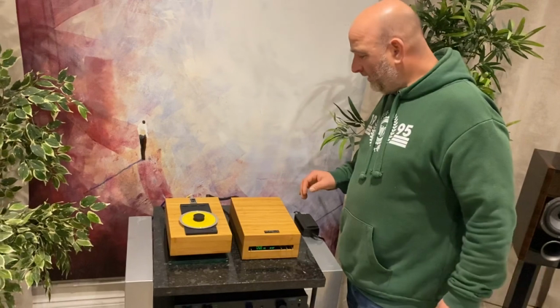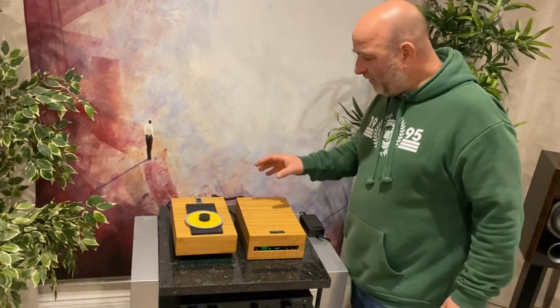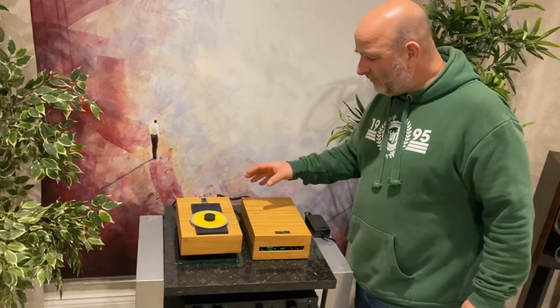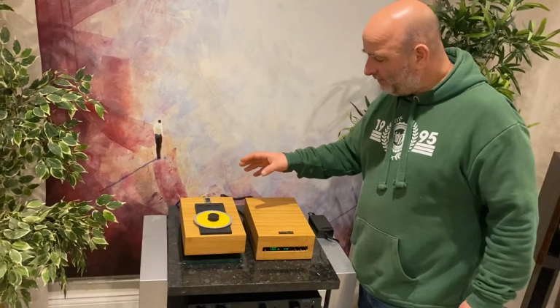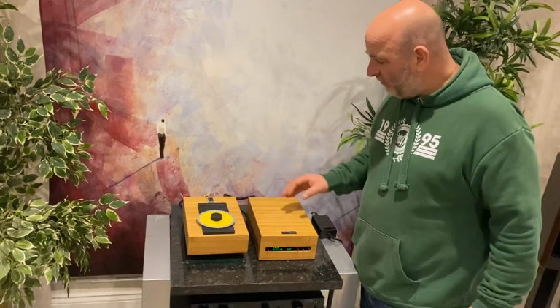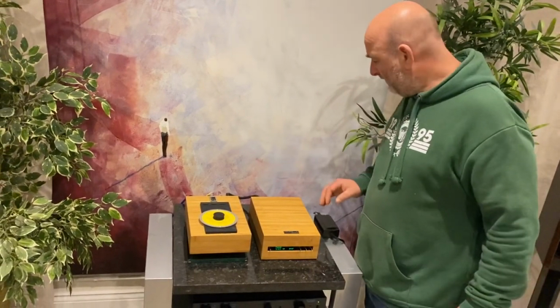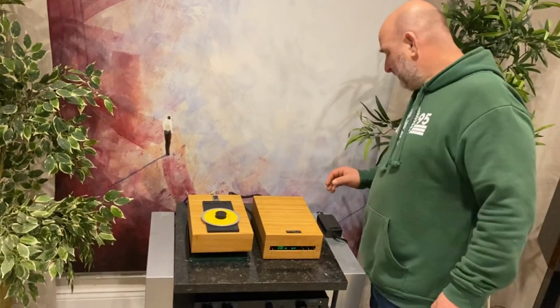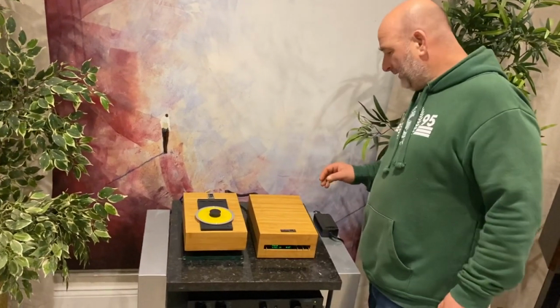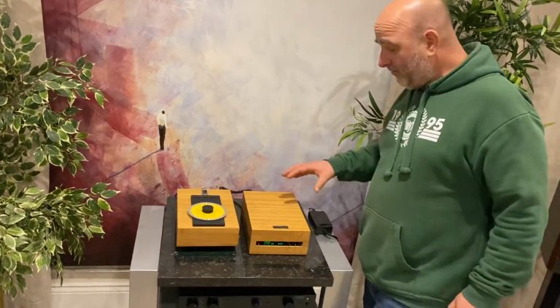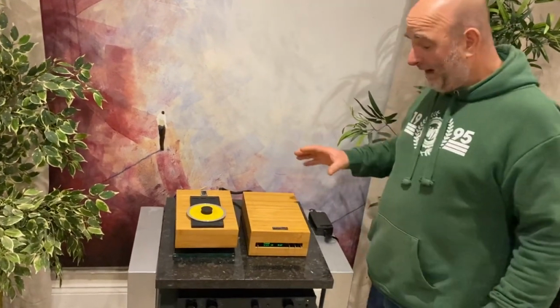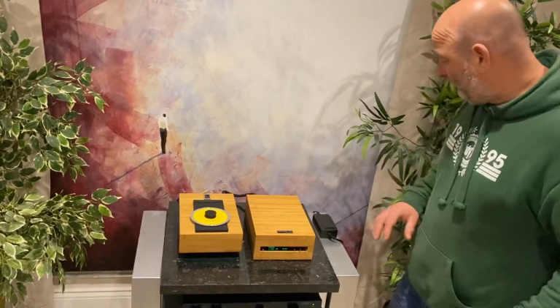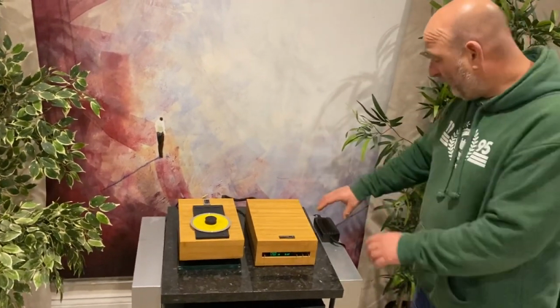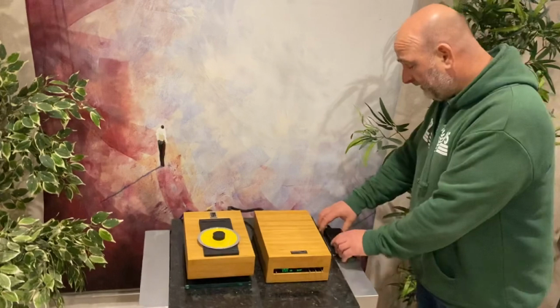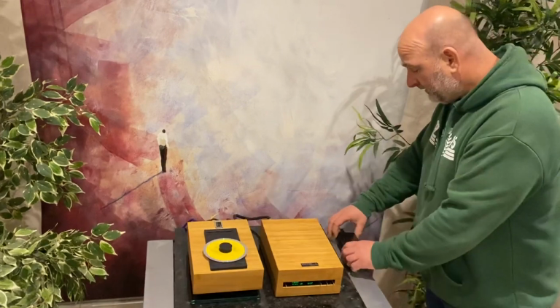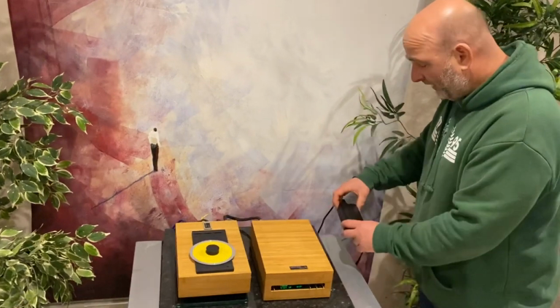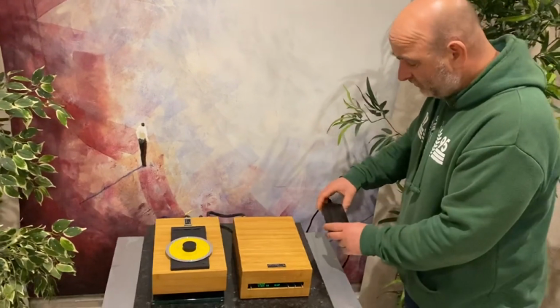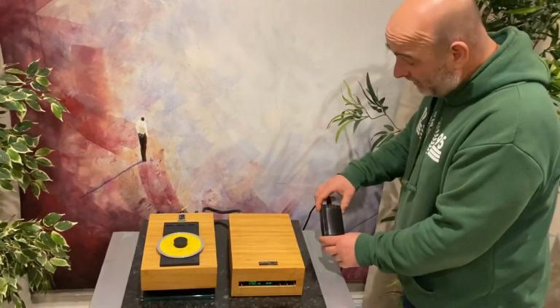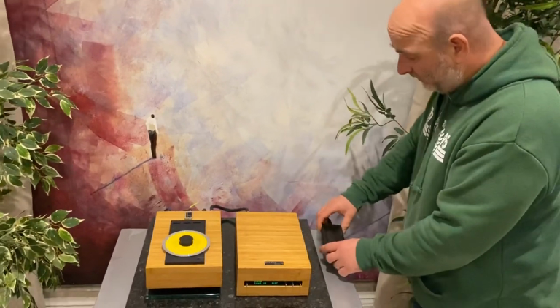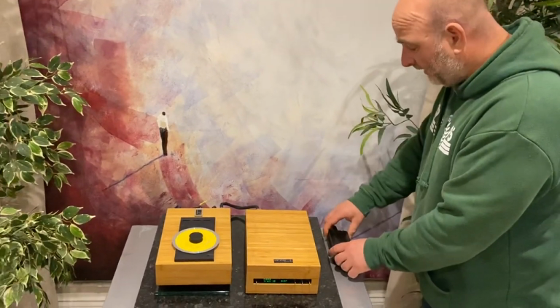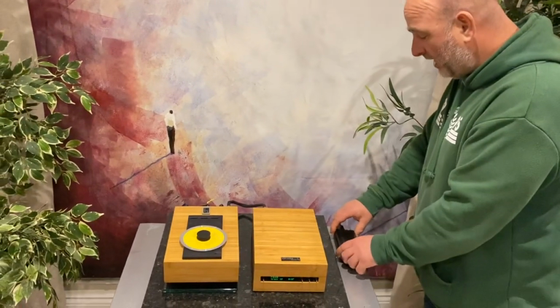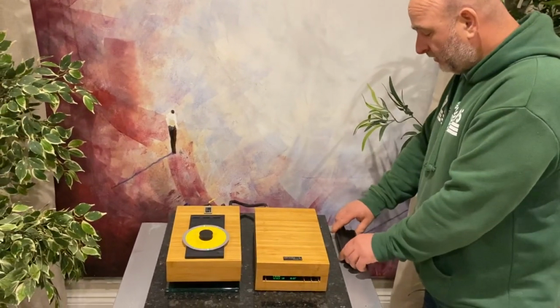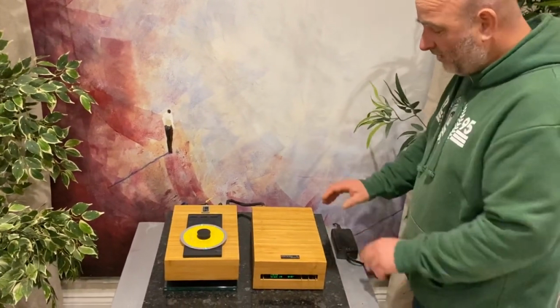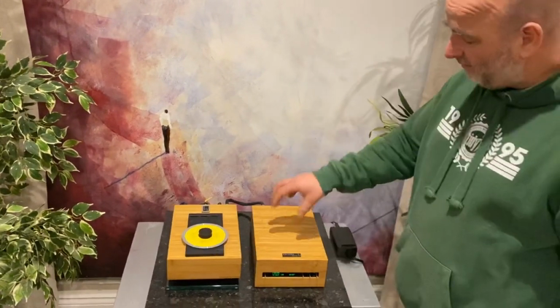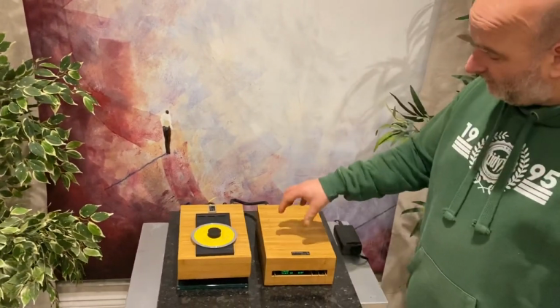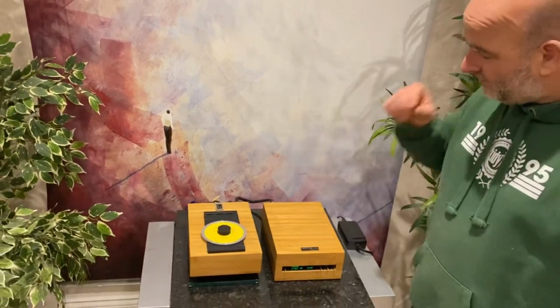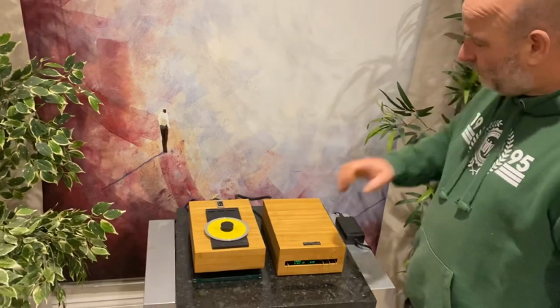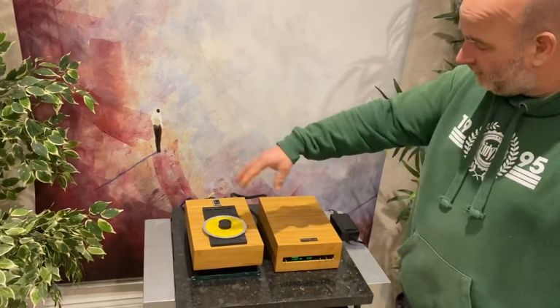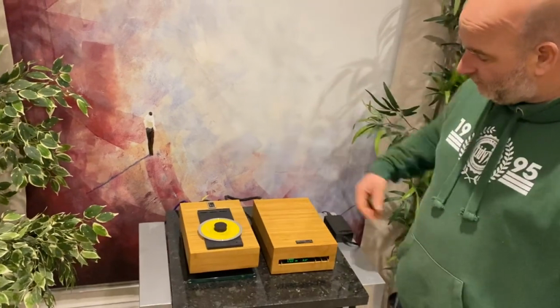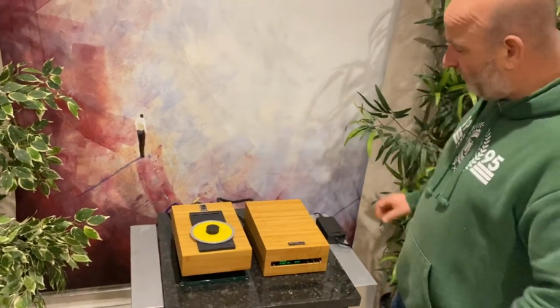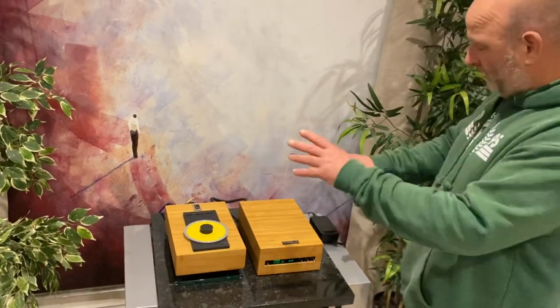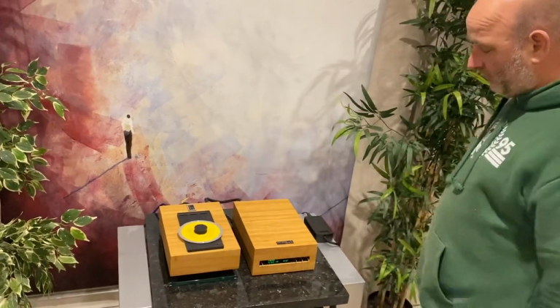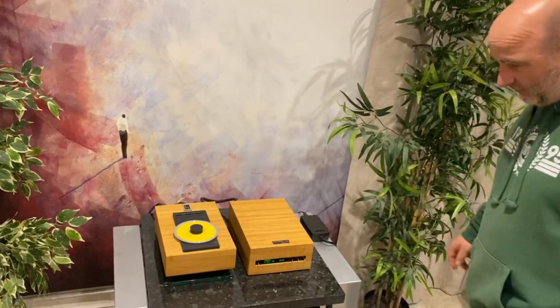It's based on the Philips Pro Drive. It actually runs off batteries. This little thing here is the battery charger, not the main supply, so that just trickle charges the batteries in here which run the transport and the mechanism itself.